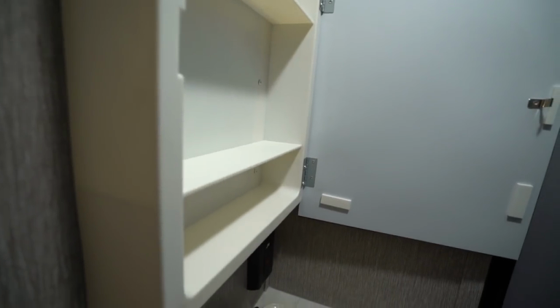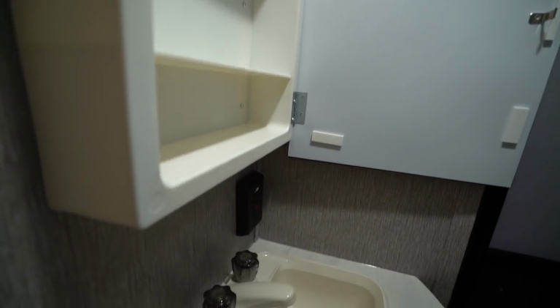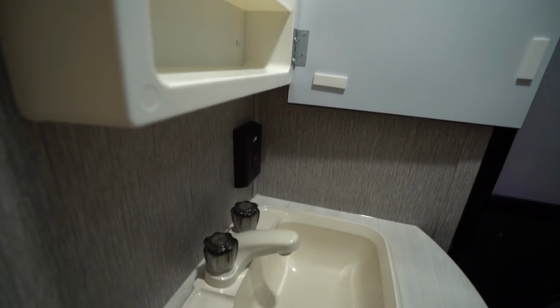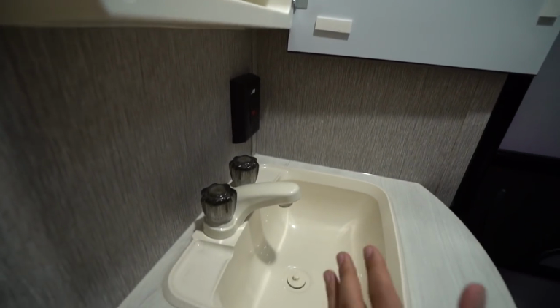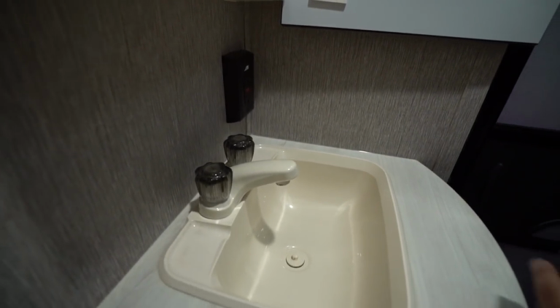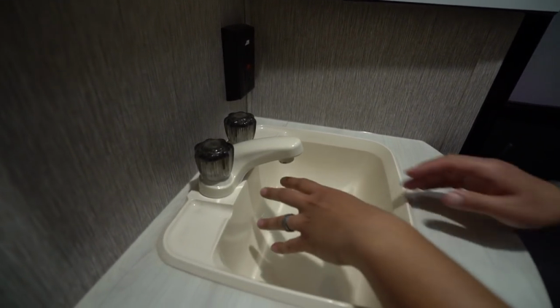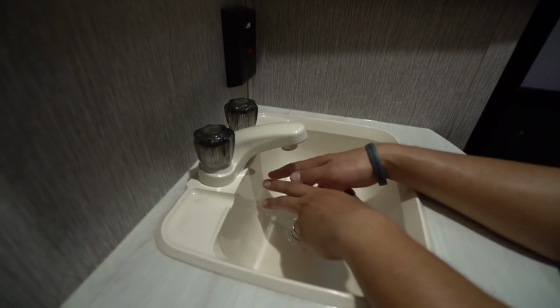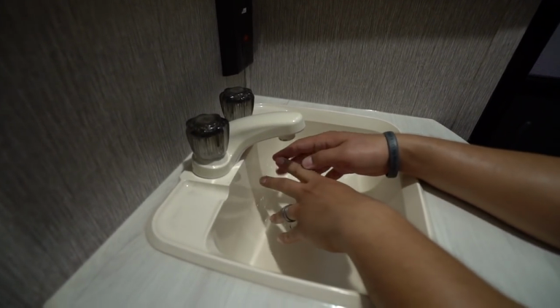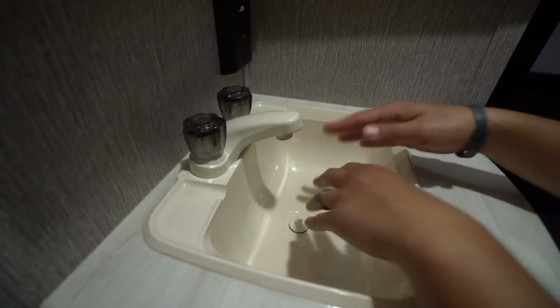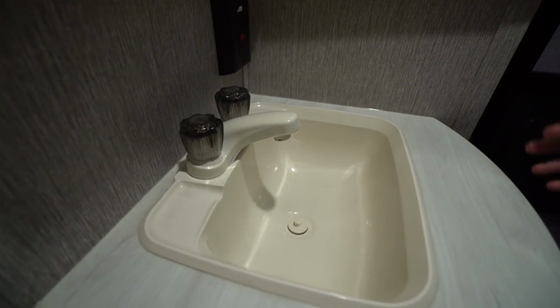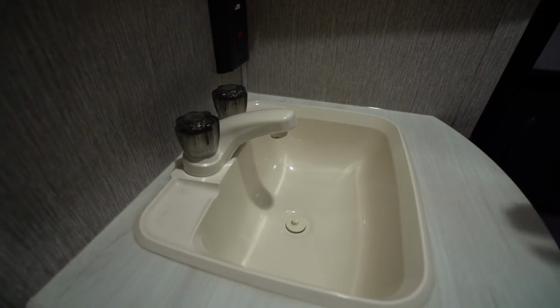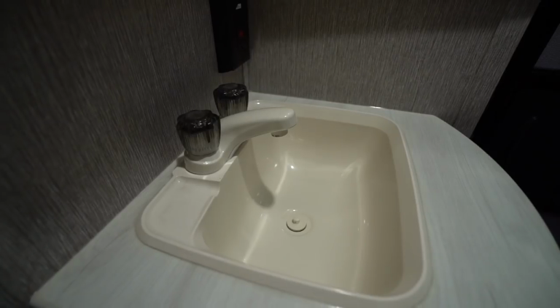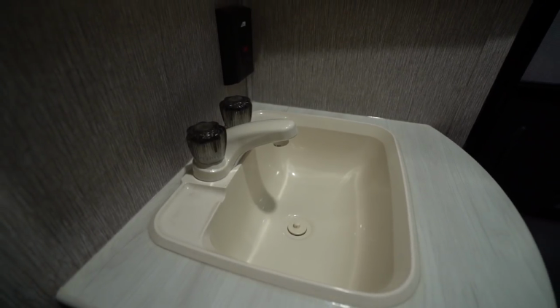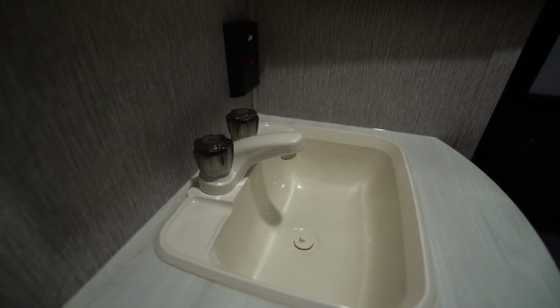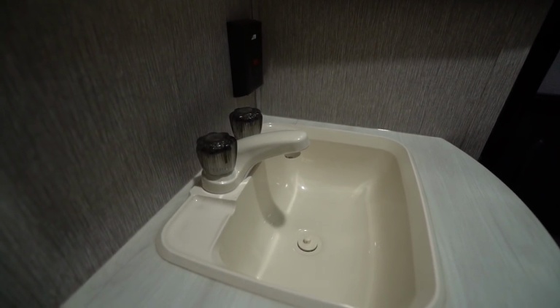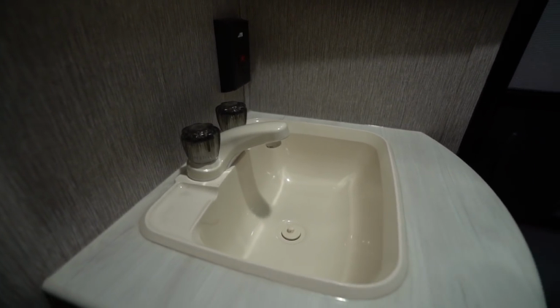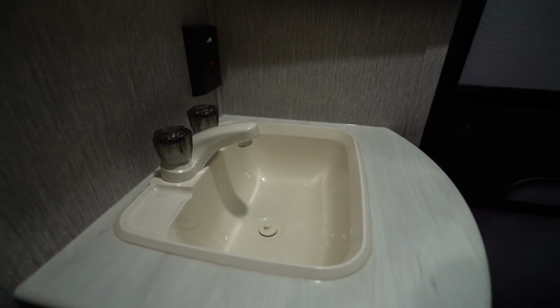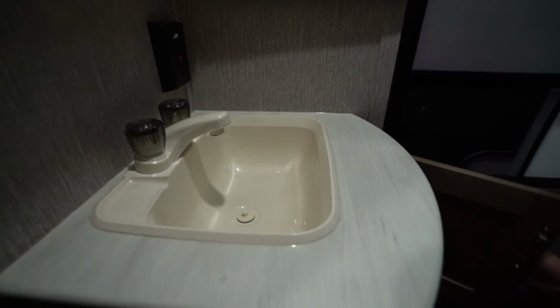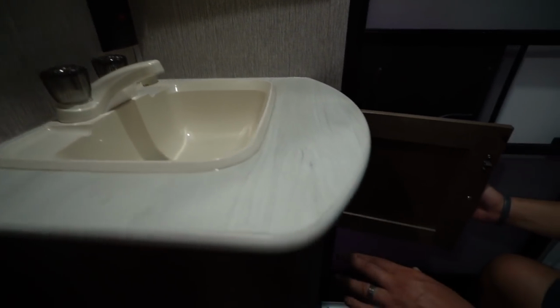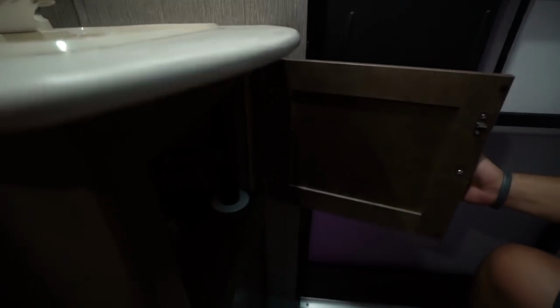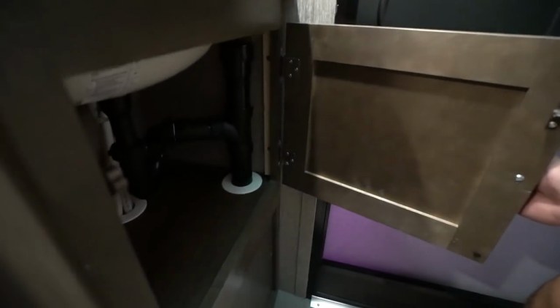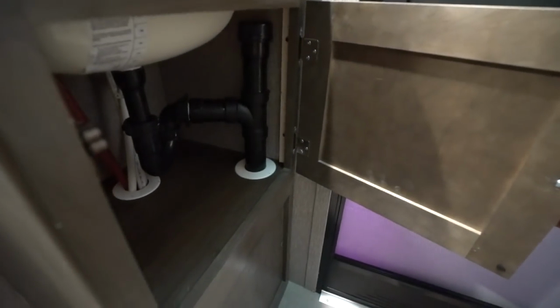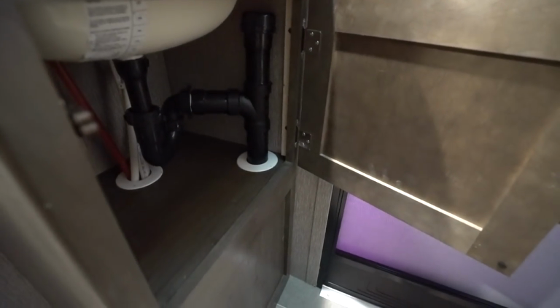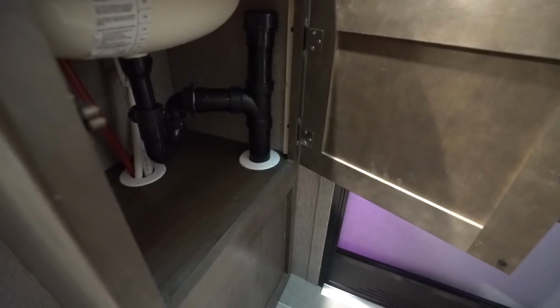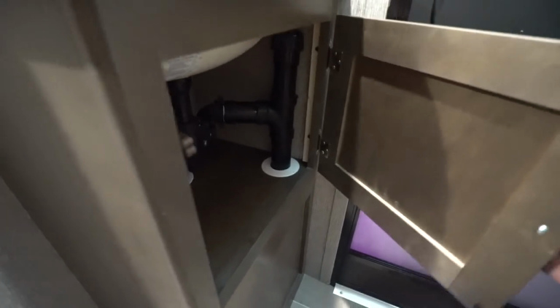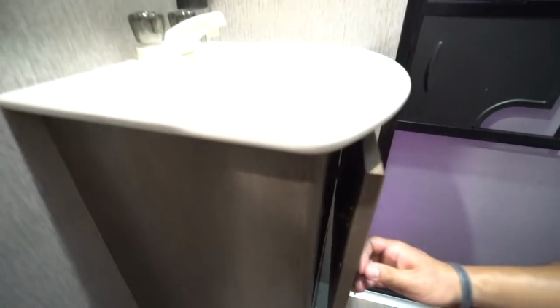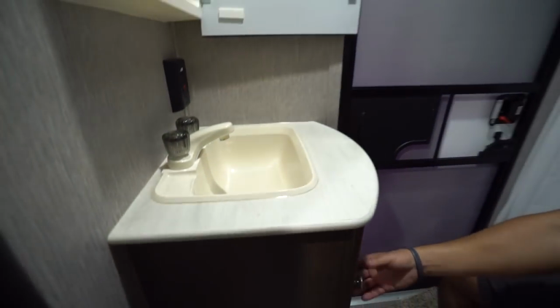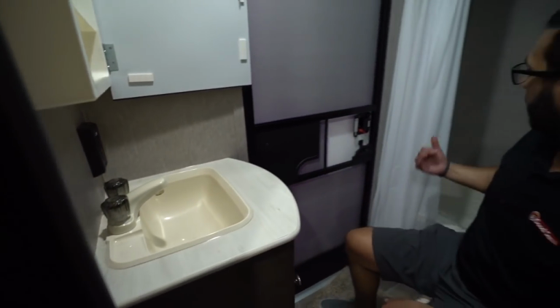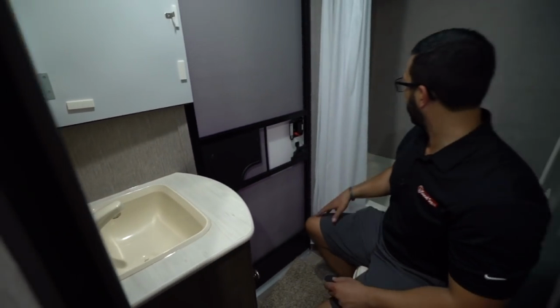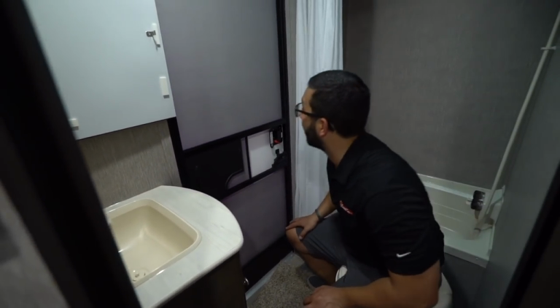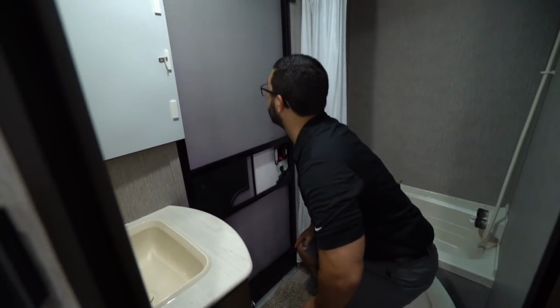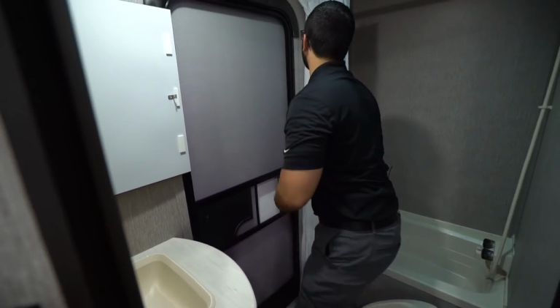You have a big bowl sink so it's easy to wash your hands without getting splatter everywhere. There's an electrical outlet, a little bit of storage, and access to your P-trap and other plumbing right underneath.